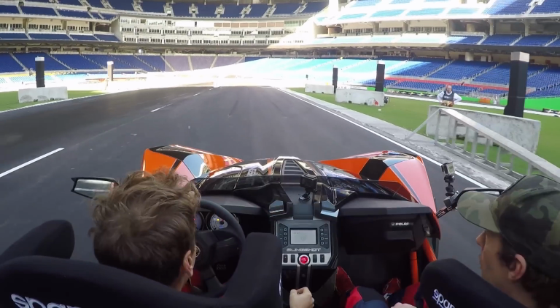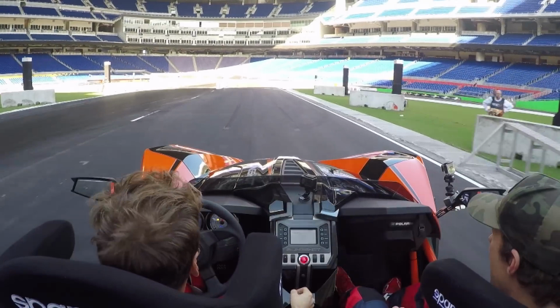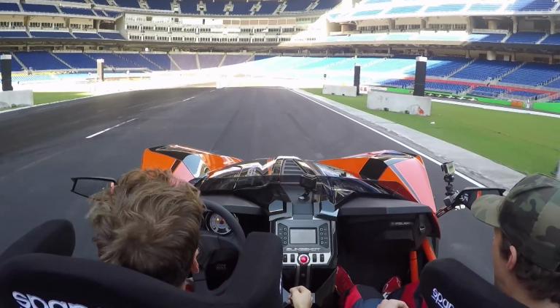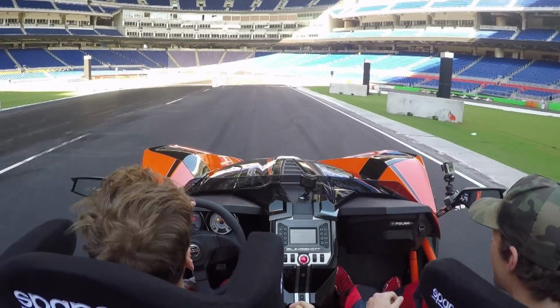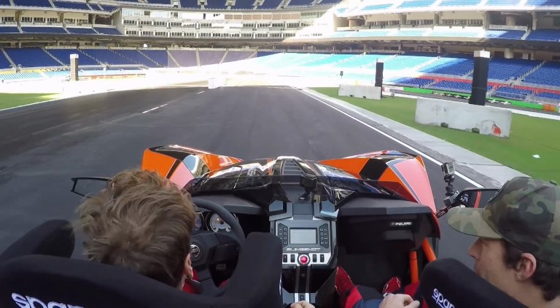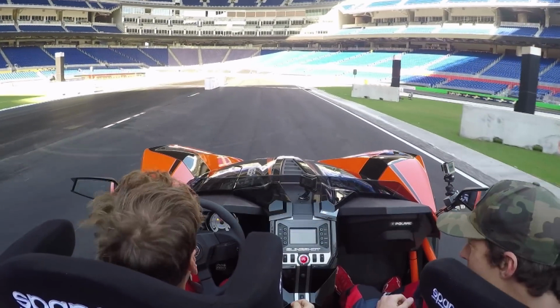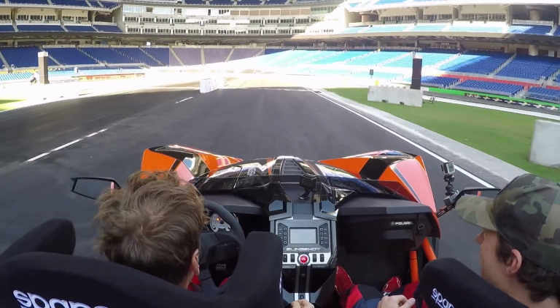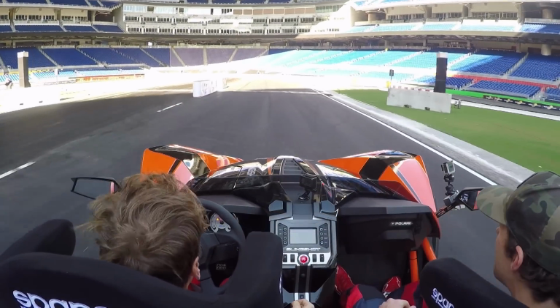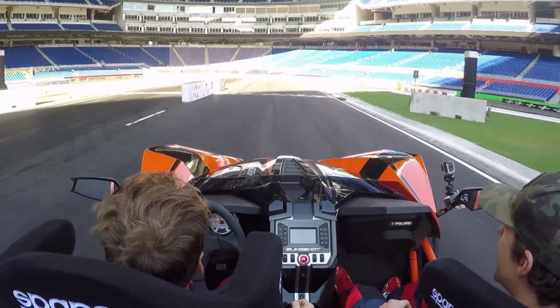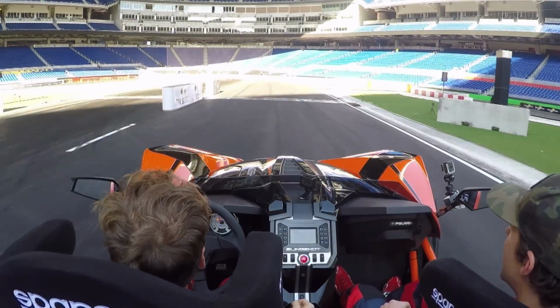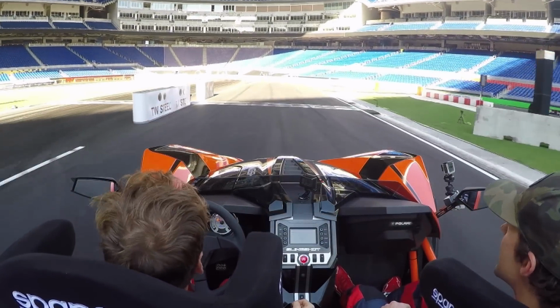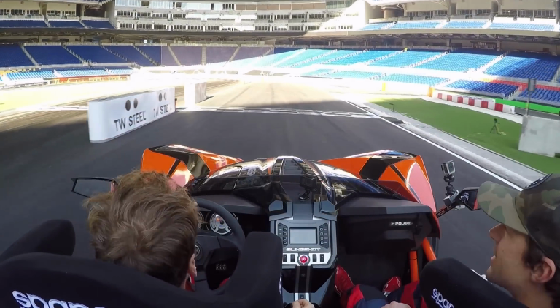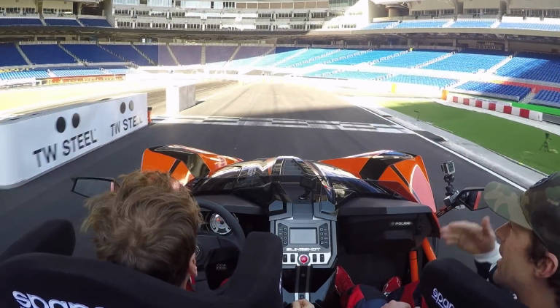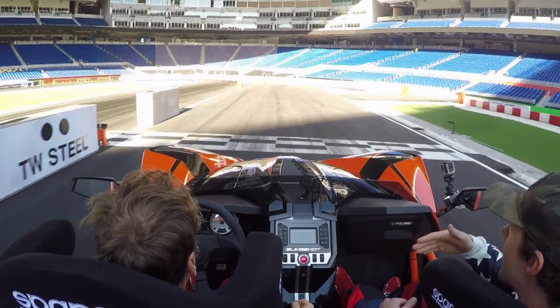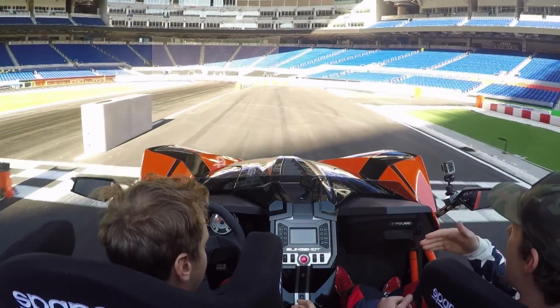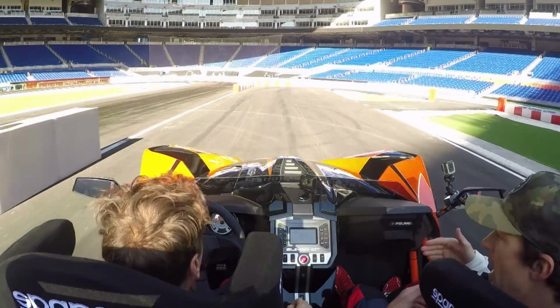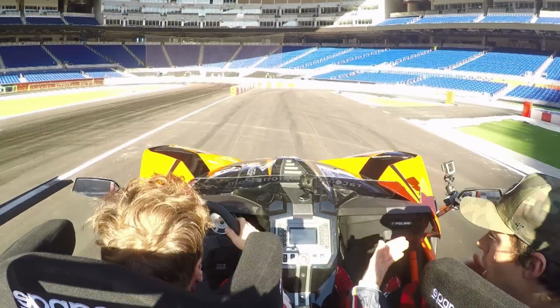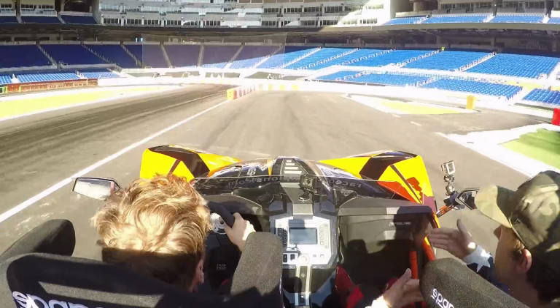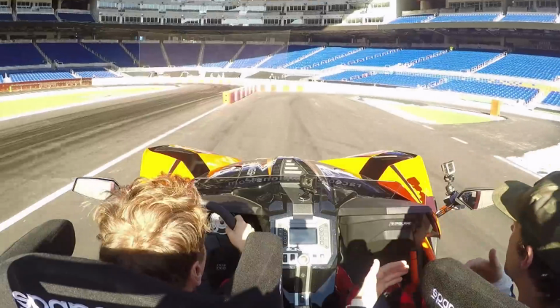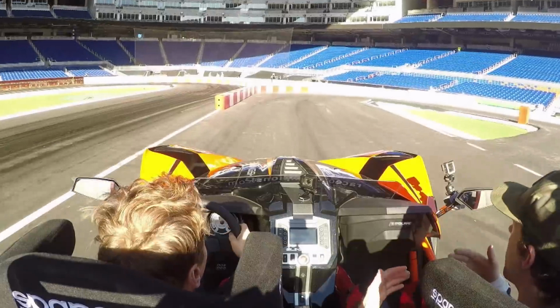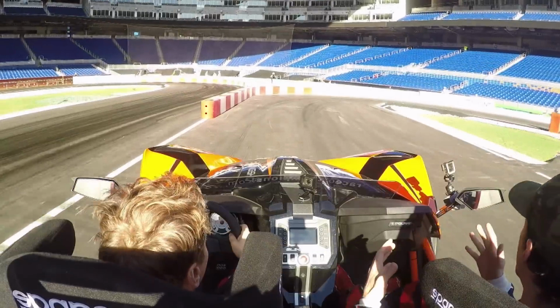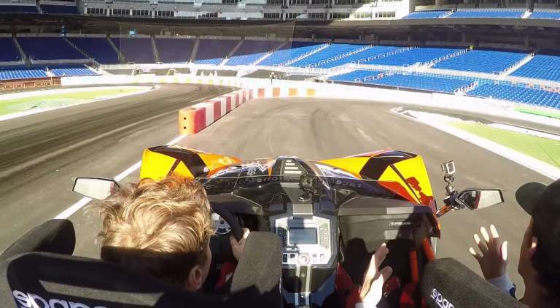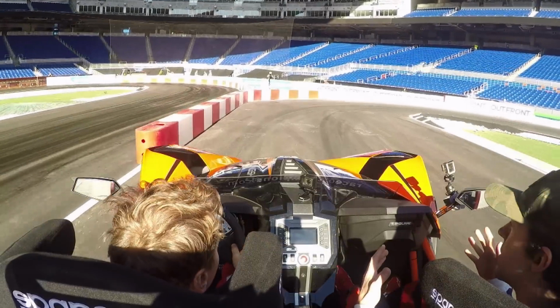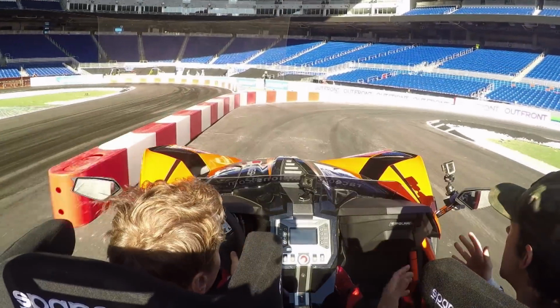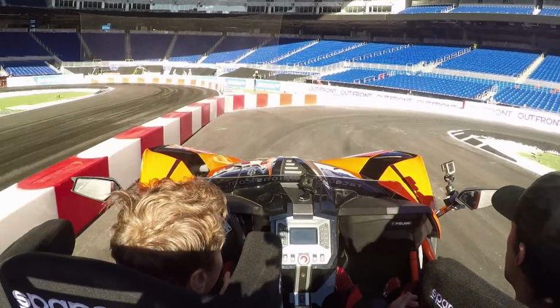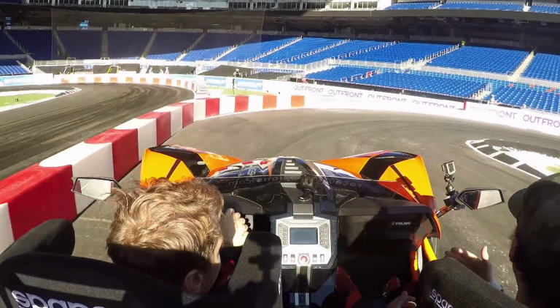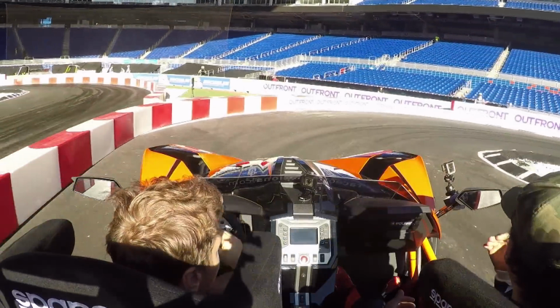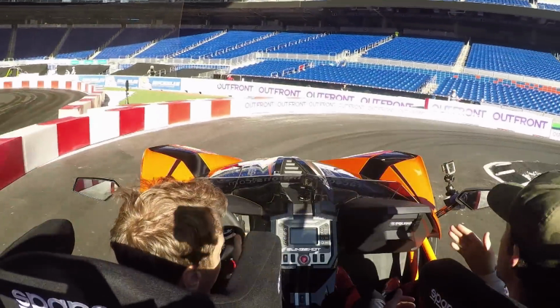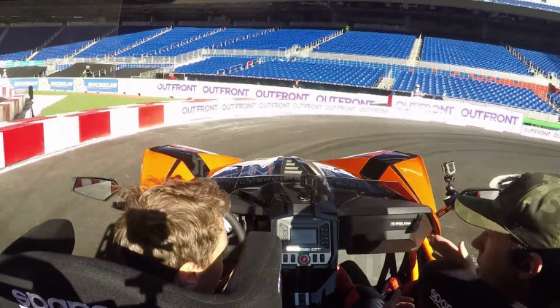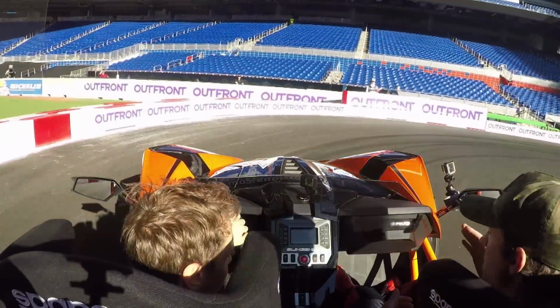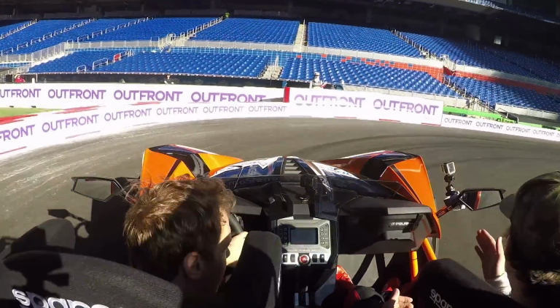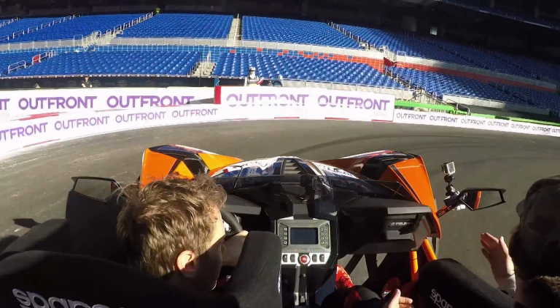We've got one wheel in the back, a lot of wheel spin on the takeoff. Here we go. Getting into second gear. Every car's going to be a little different on where the gearing goes, so probably second gear is going to be good for this.